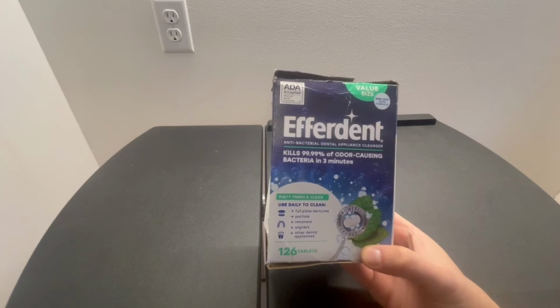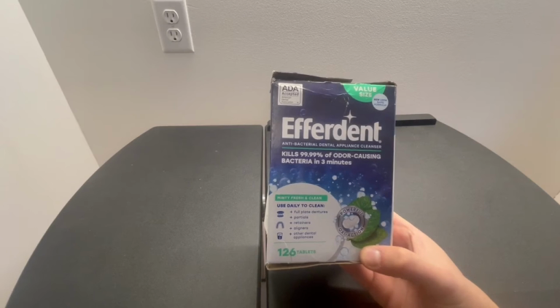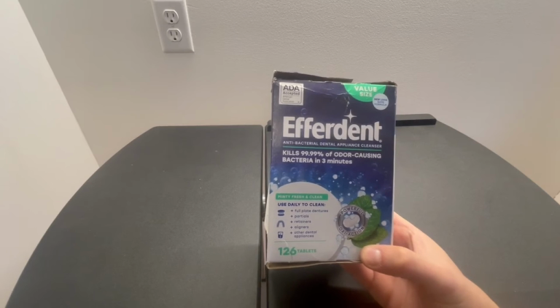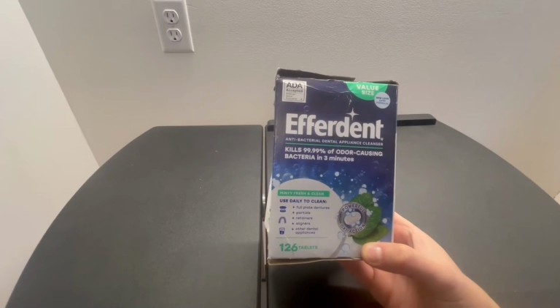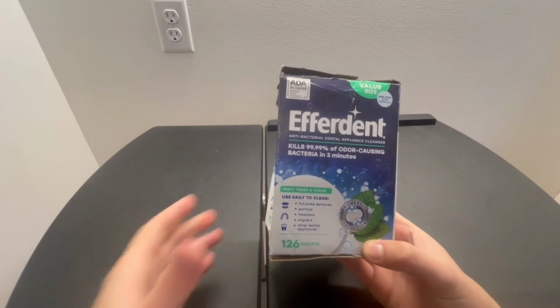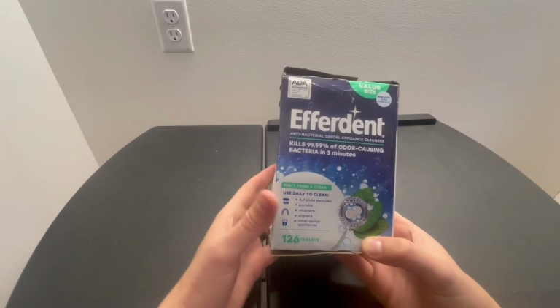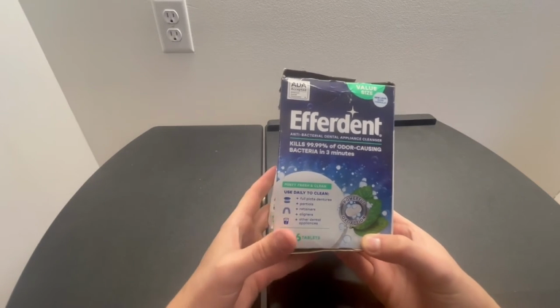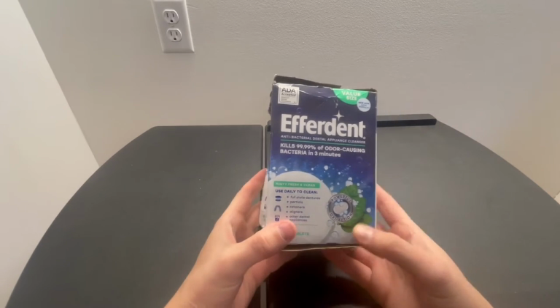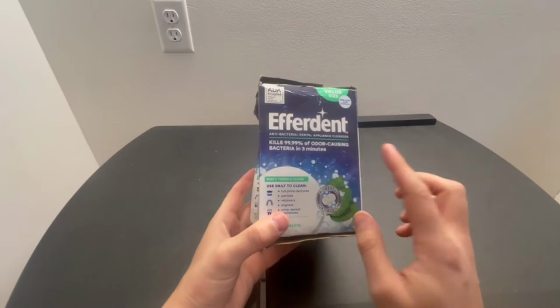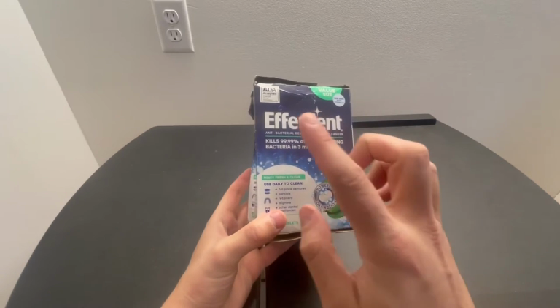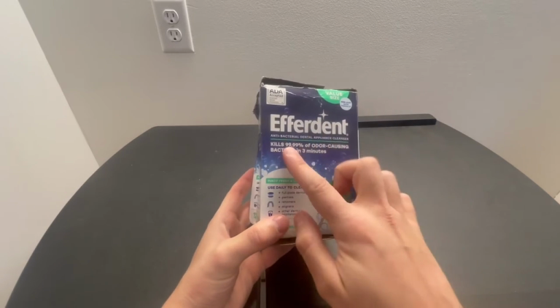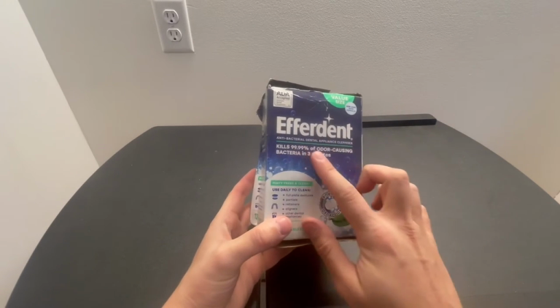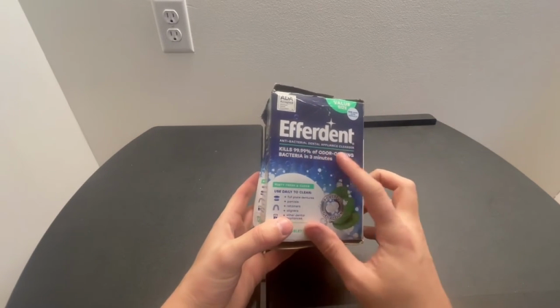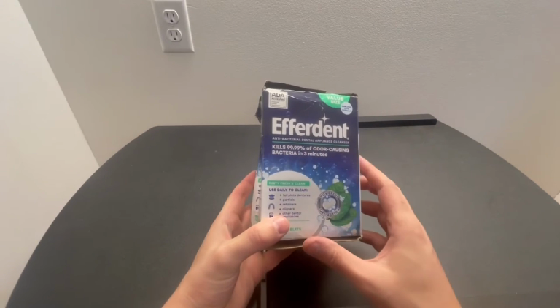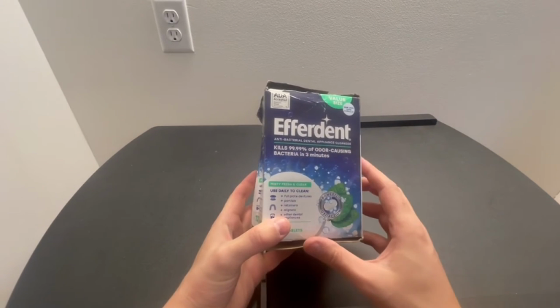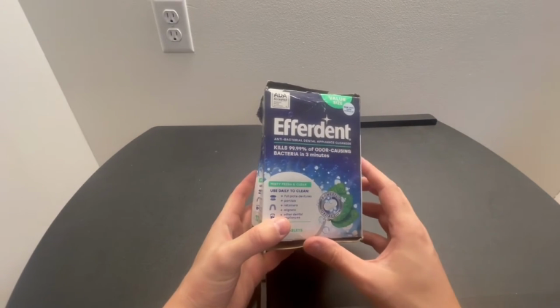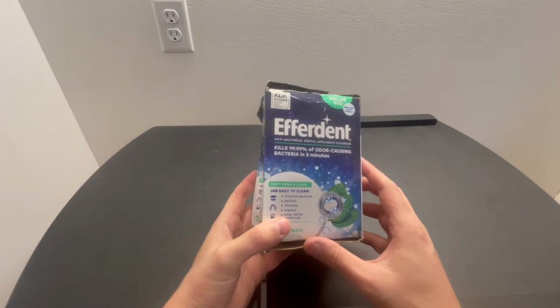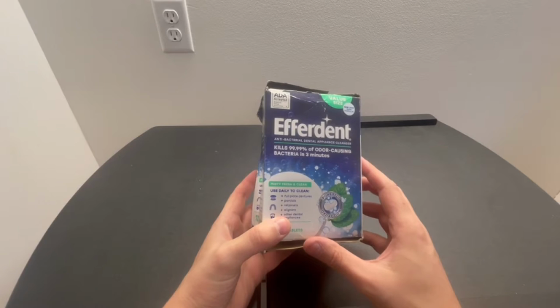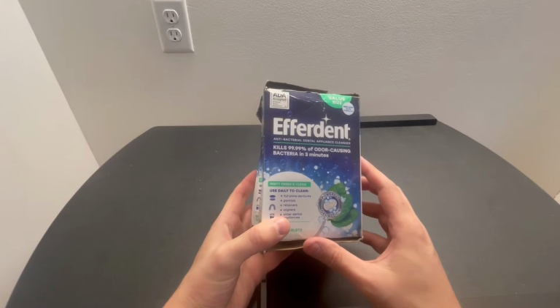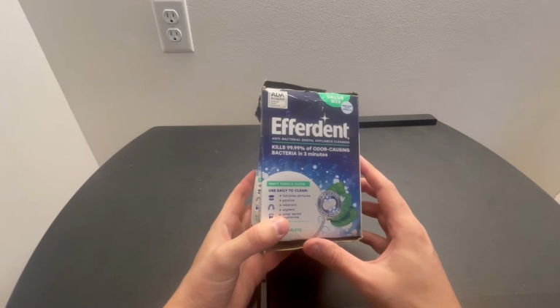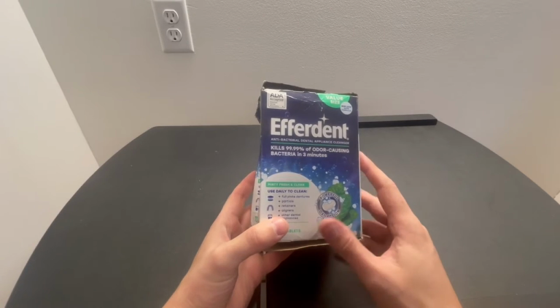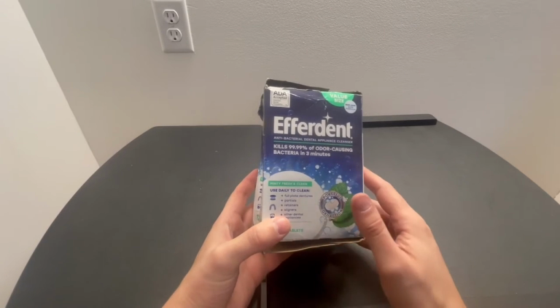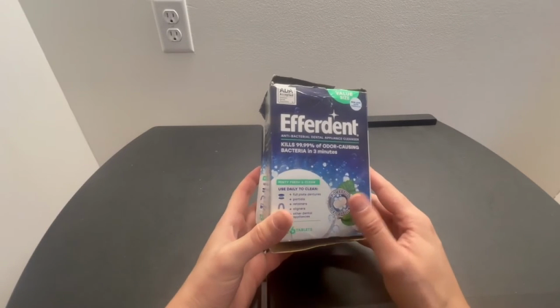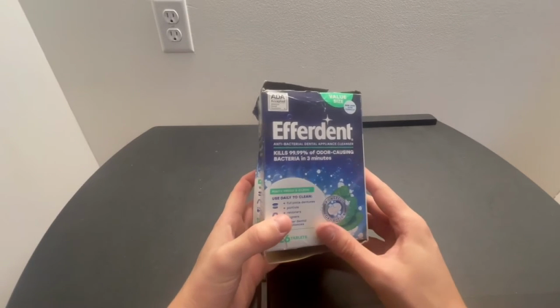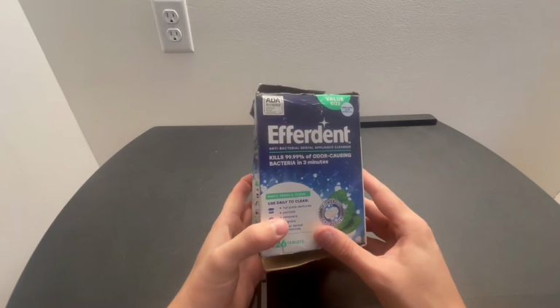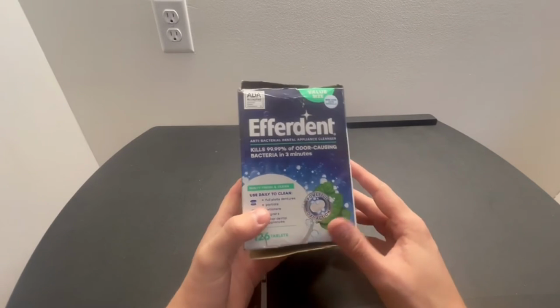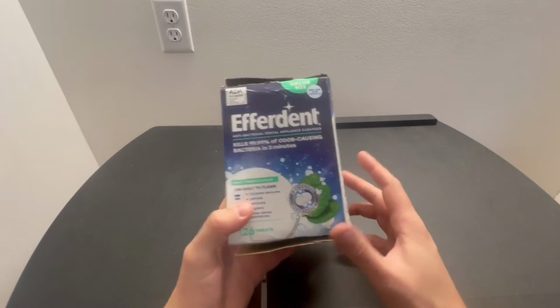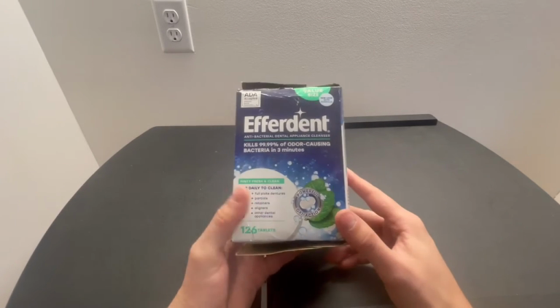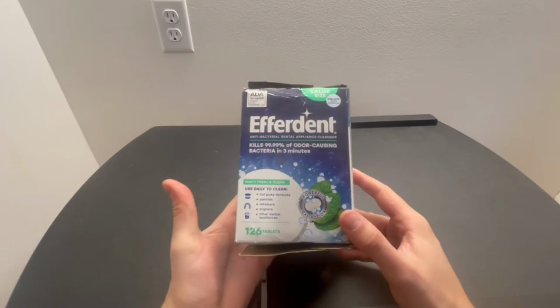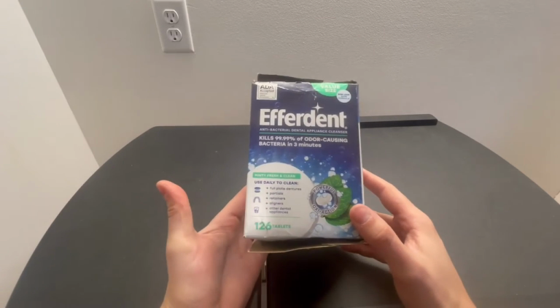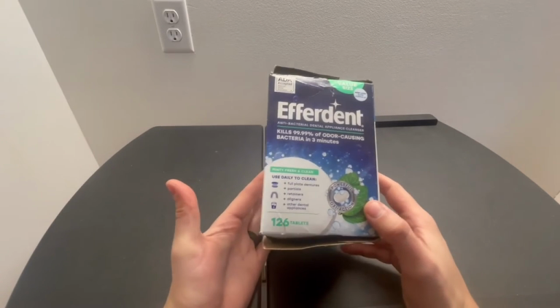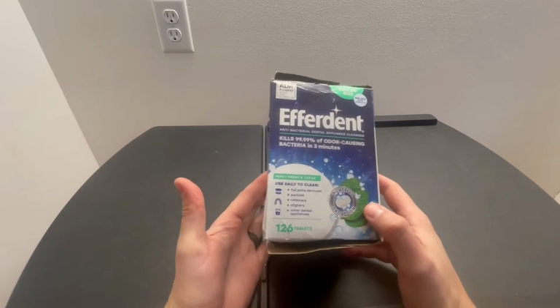Hey guys, Matt here. And in this video, I'm going to be reviewing this Effredent Antibacterial Dental Appliance Cleaner, AKA cleaner for your retainers.